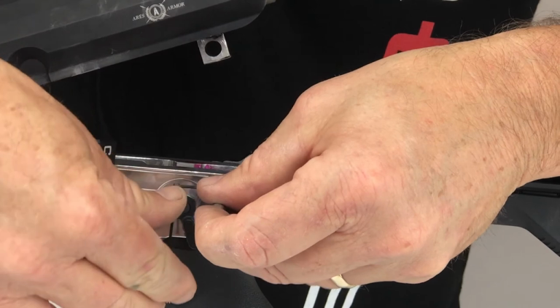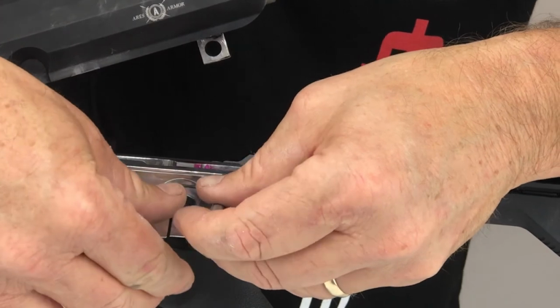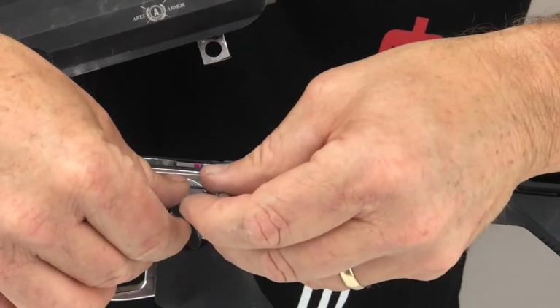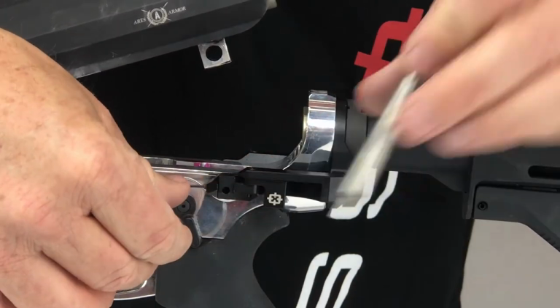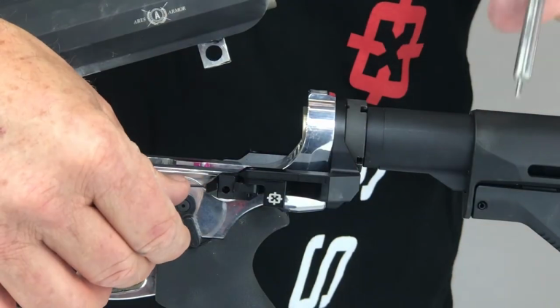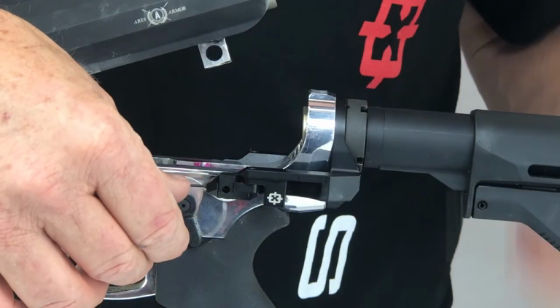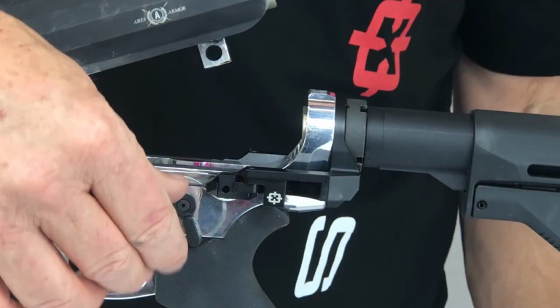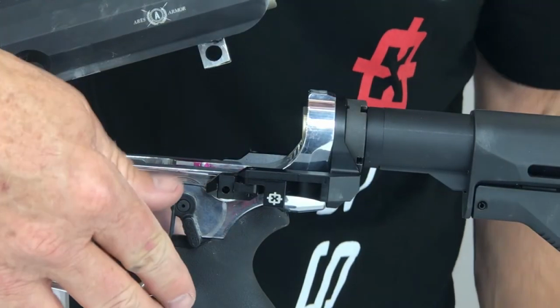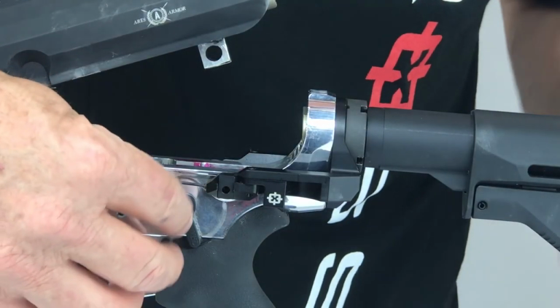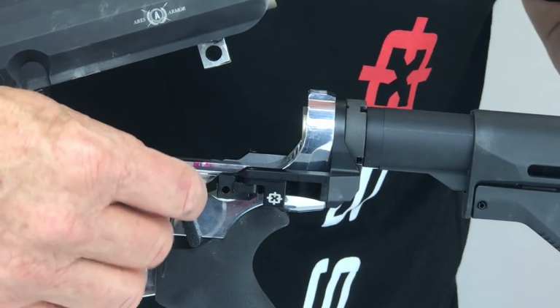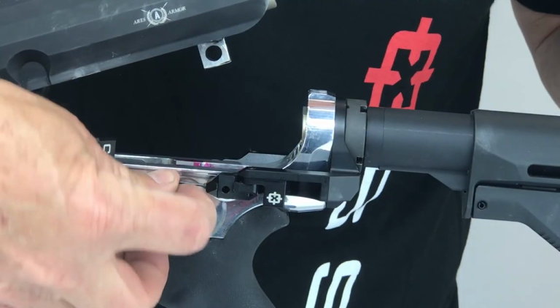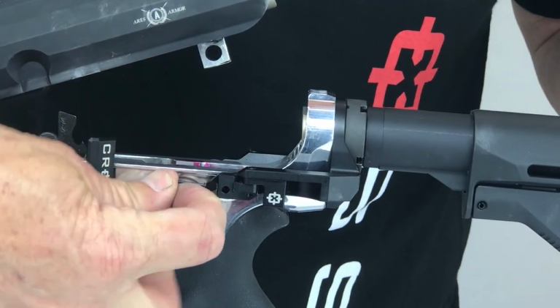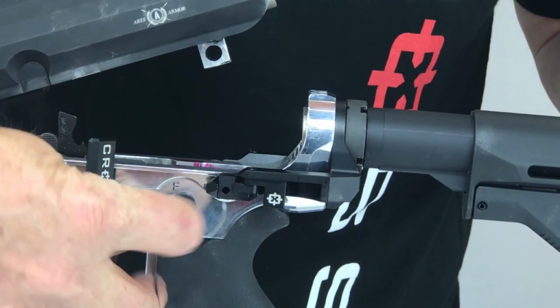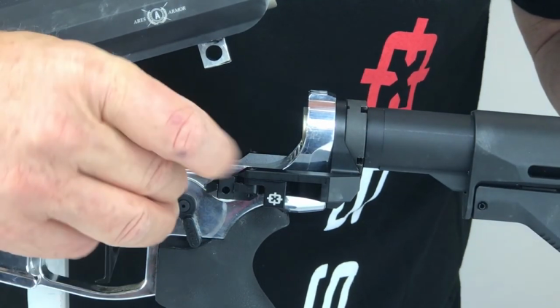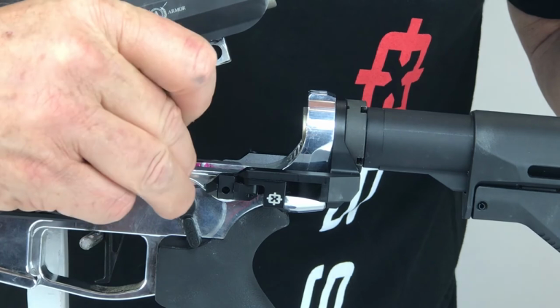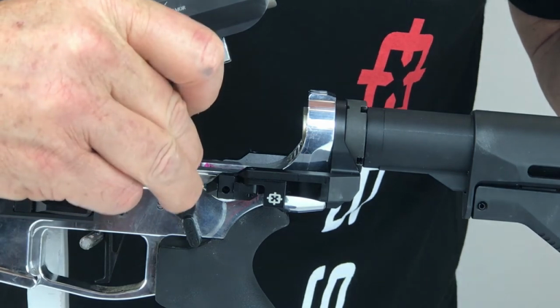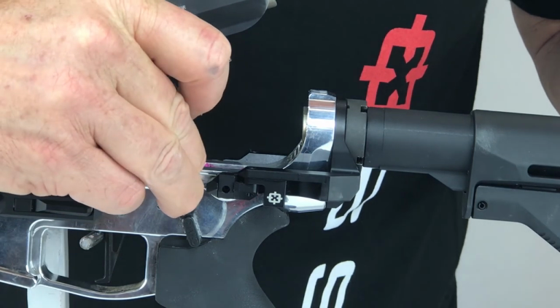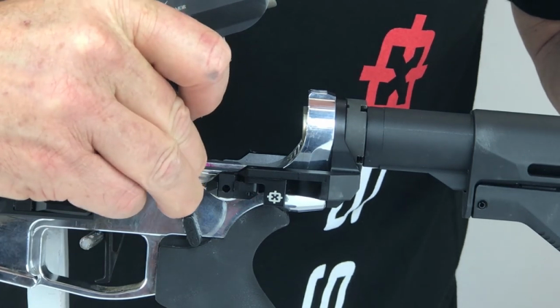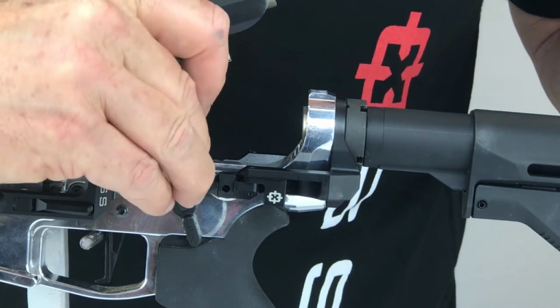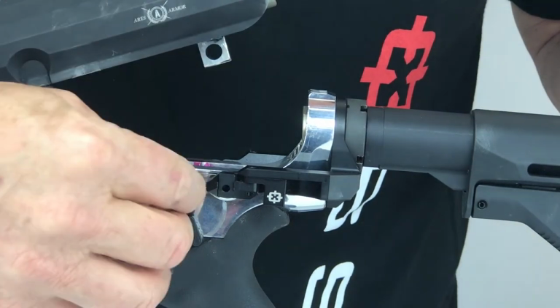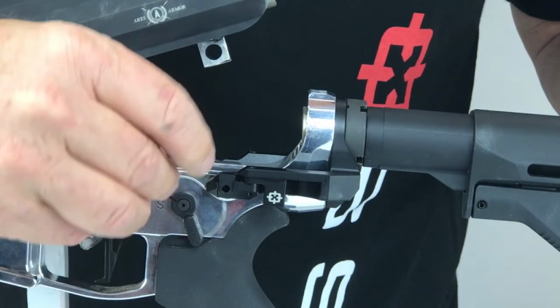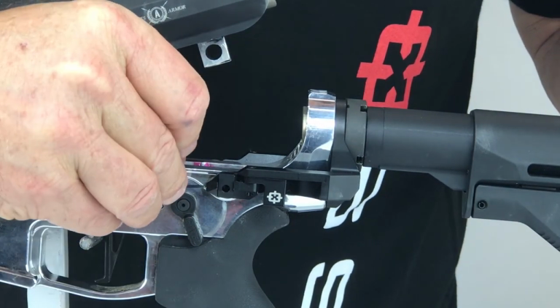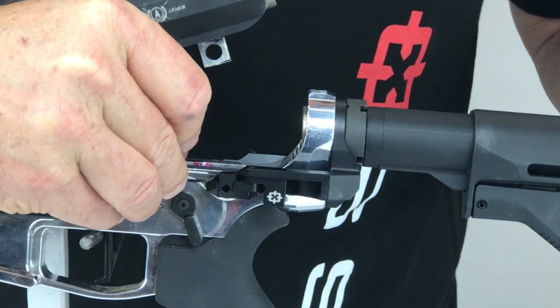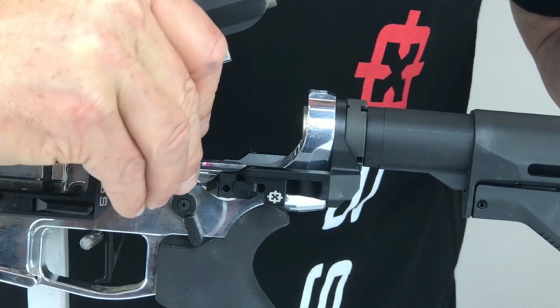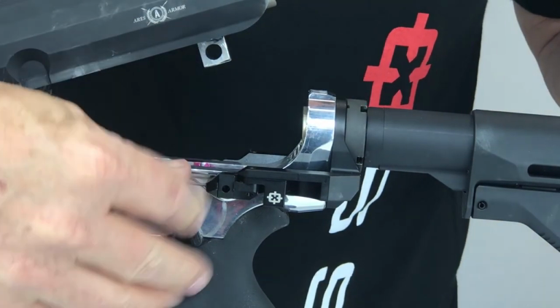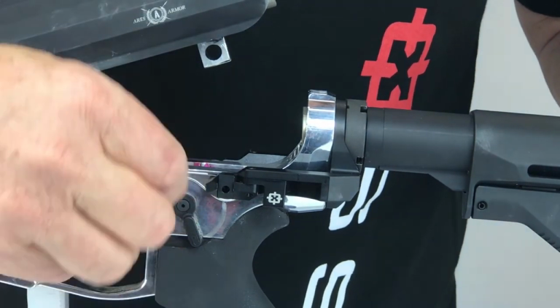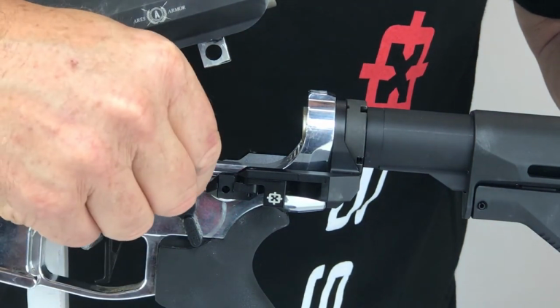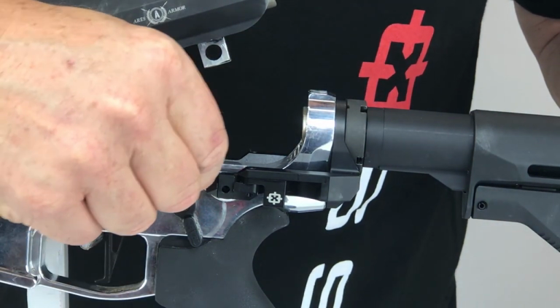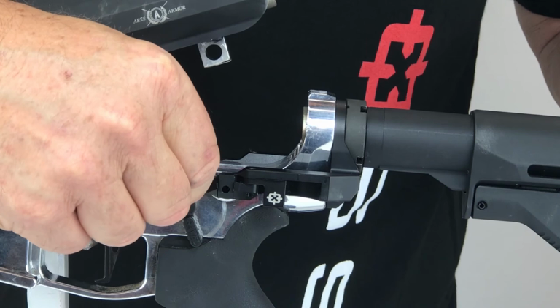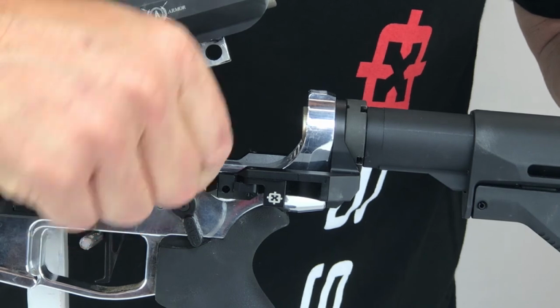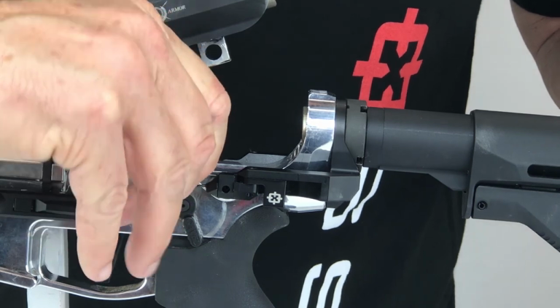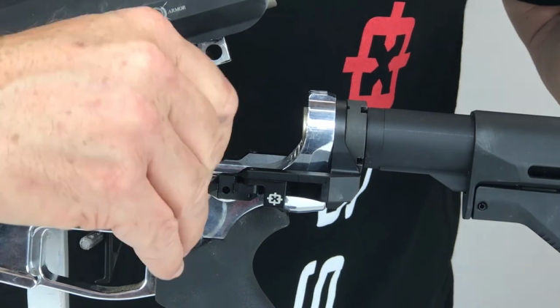Be careful that the retainer screw does not bottom out and that the pin can easily and freely move. As always, it is recommended to use thread lock compound on this screw. Repeat the process on the other side.